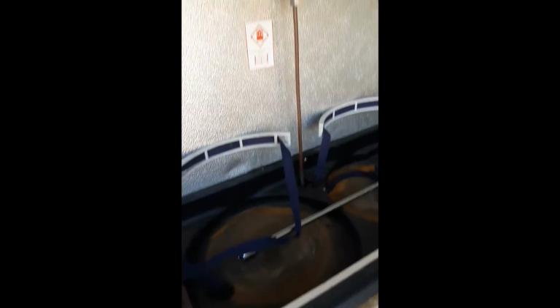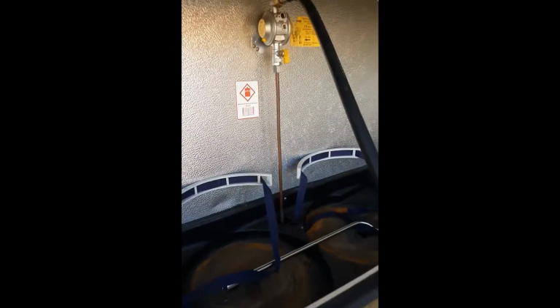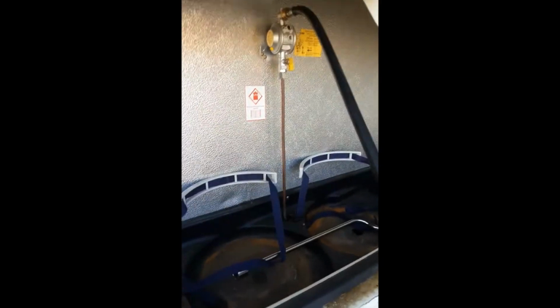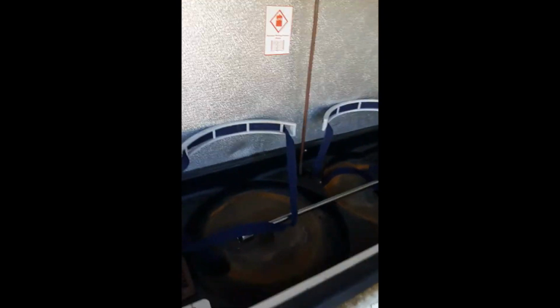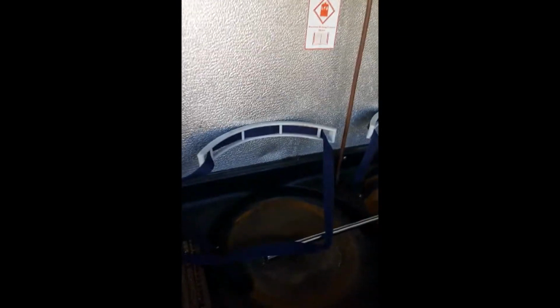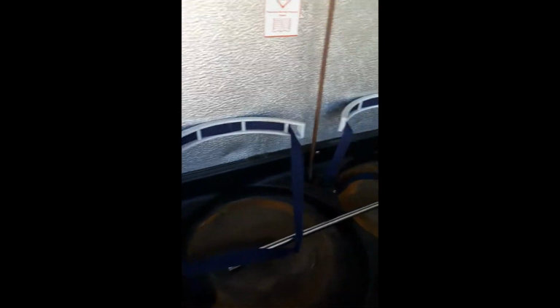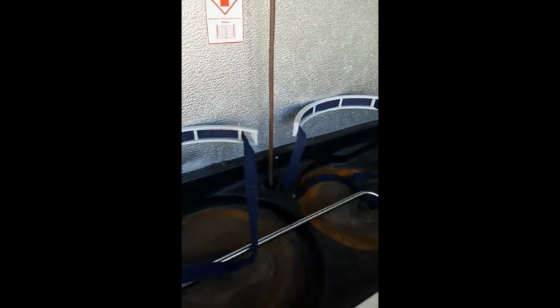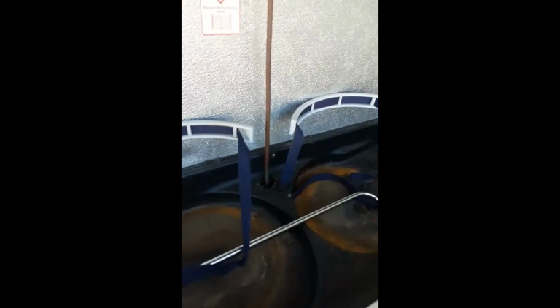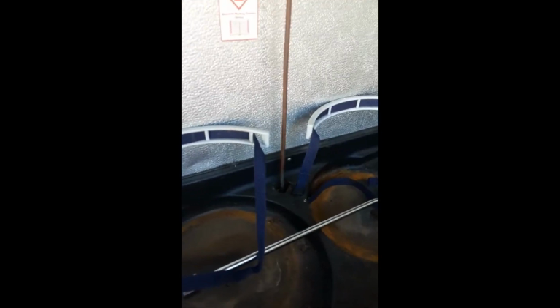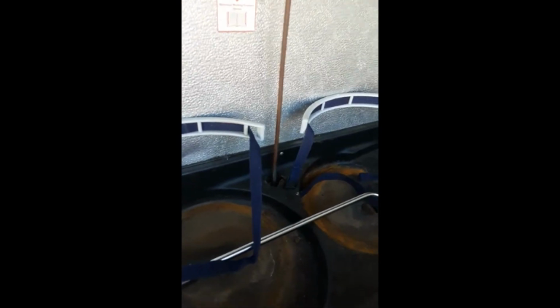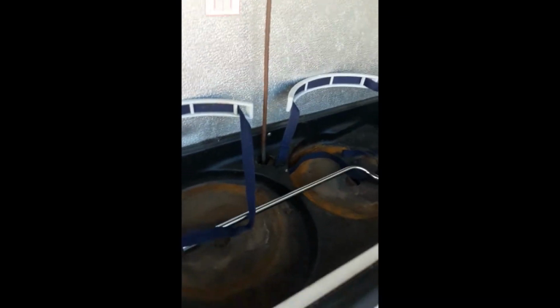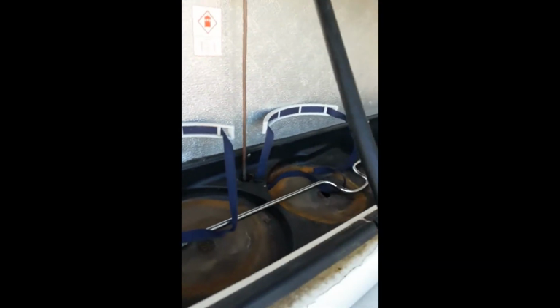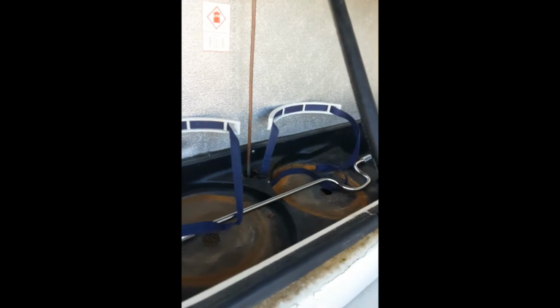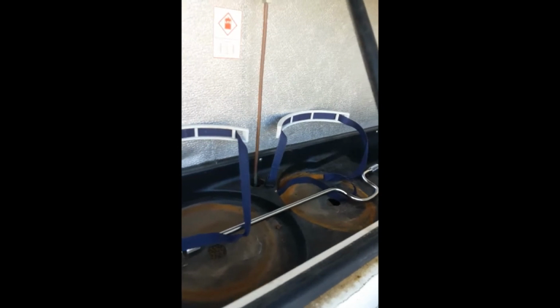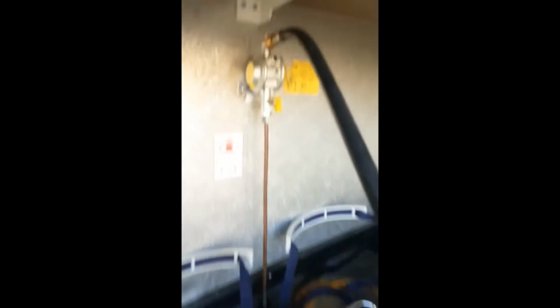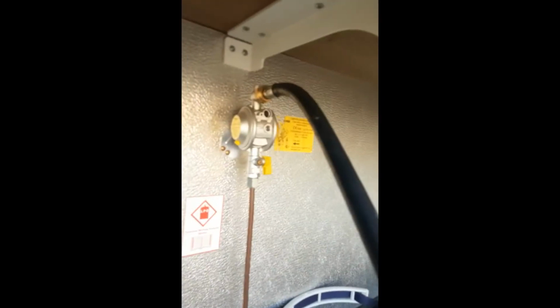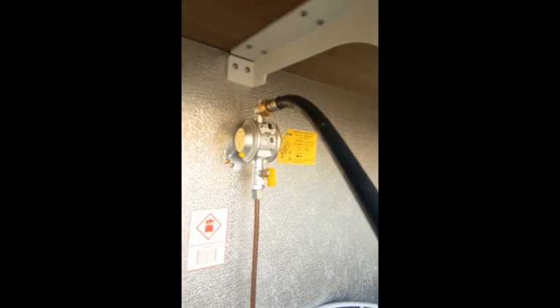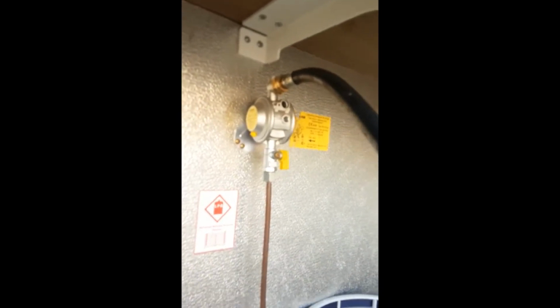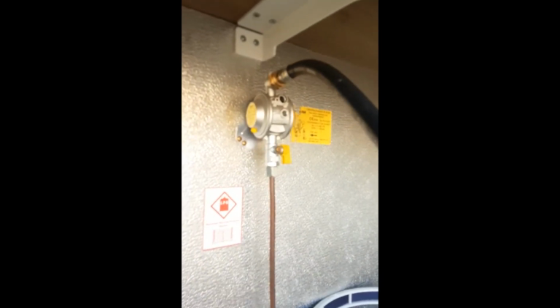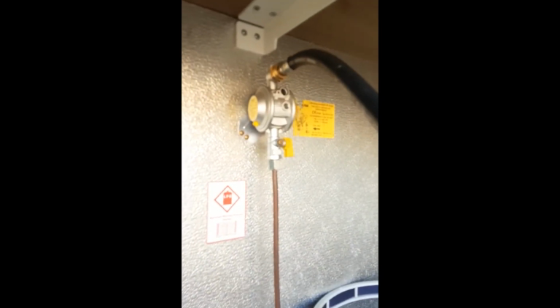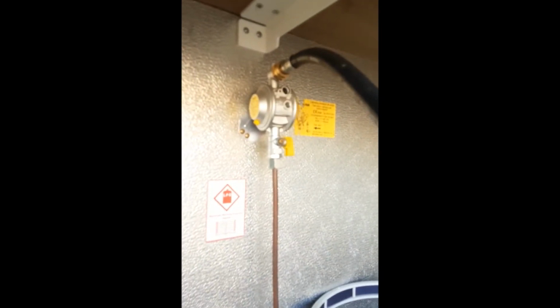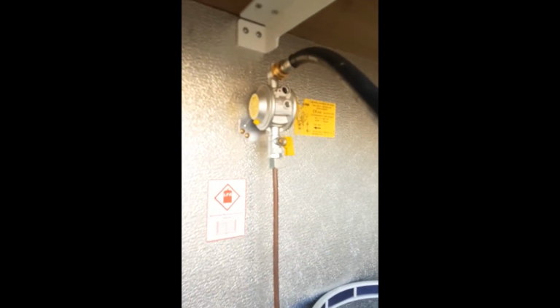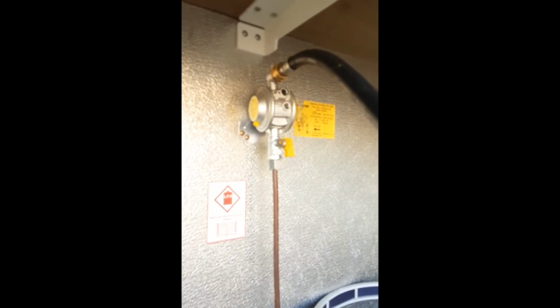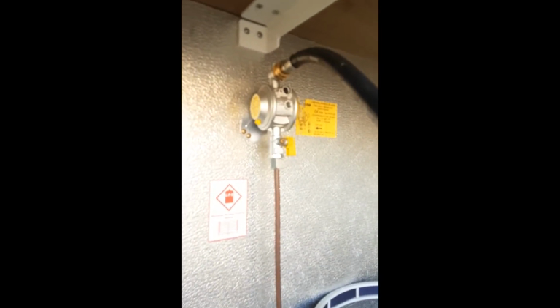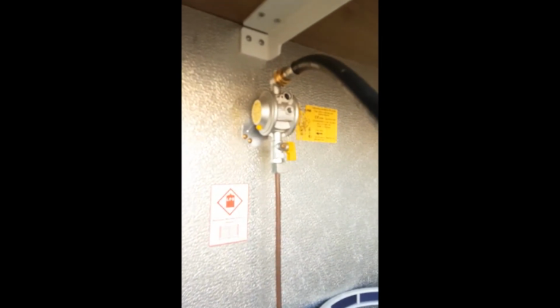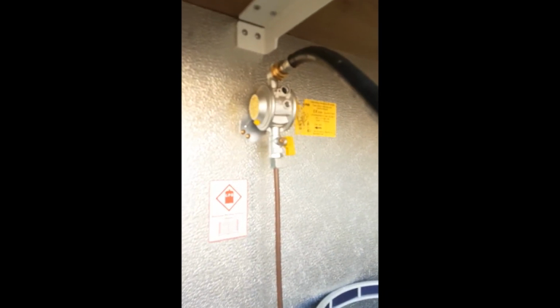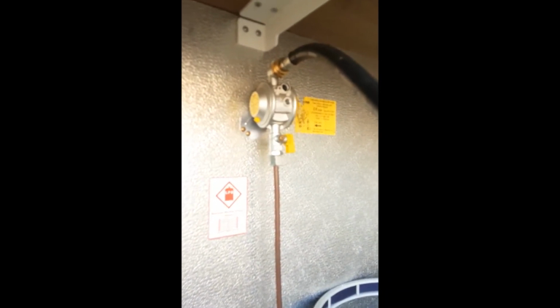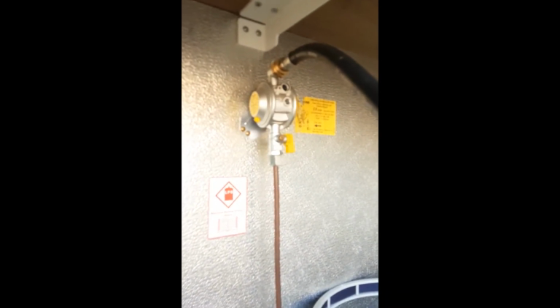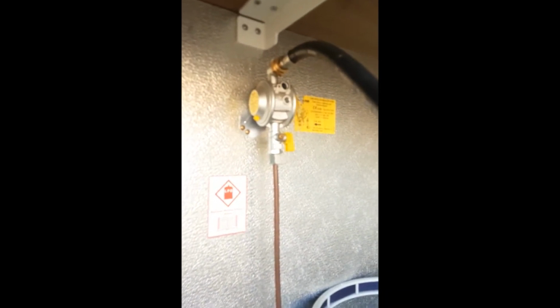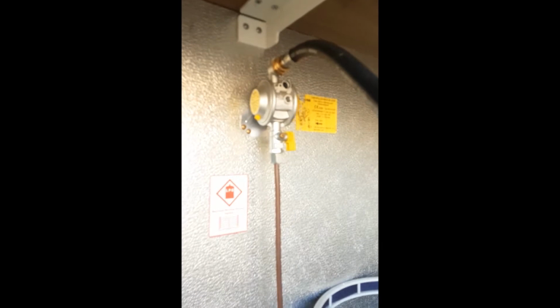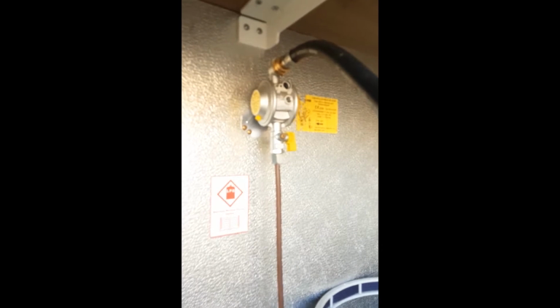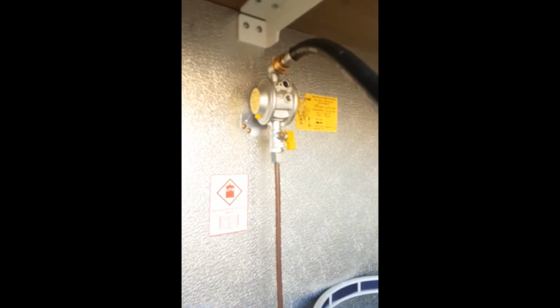In the gas locker you have two spaces for two propane or butane gas bottles. You also have a bulkhead regulator suitable for propane and butane.